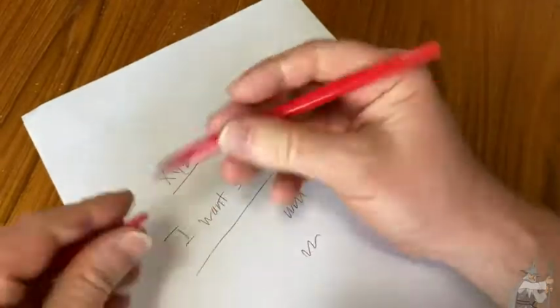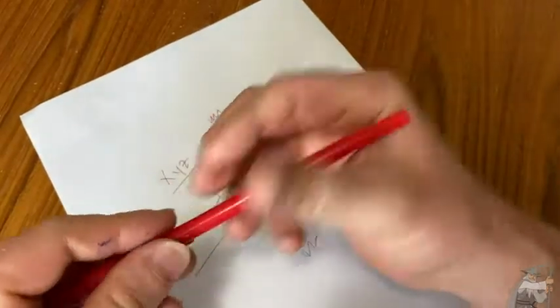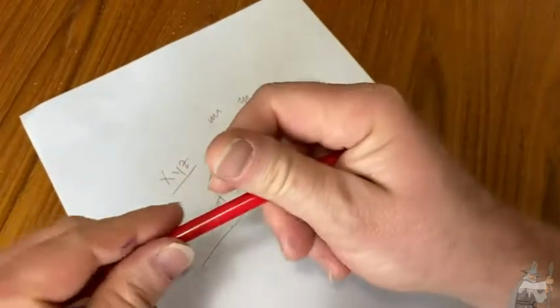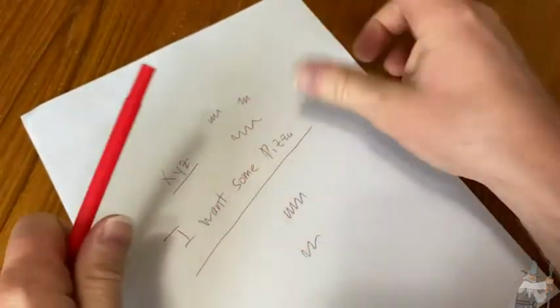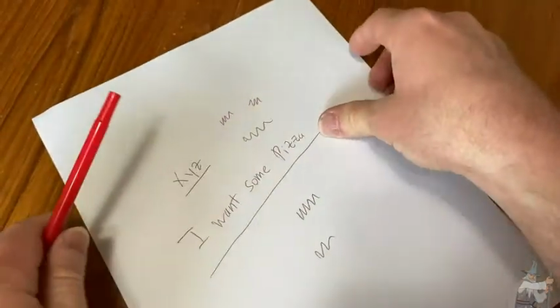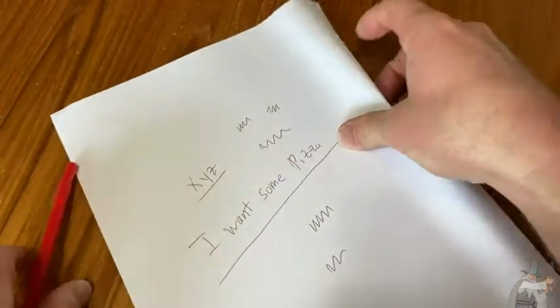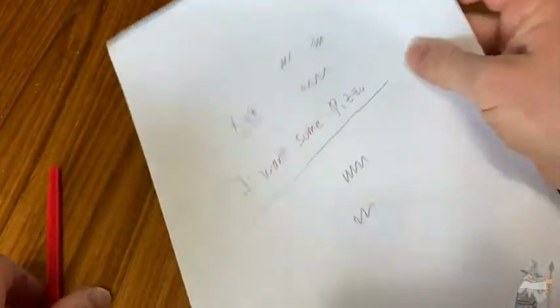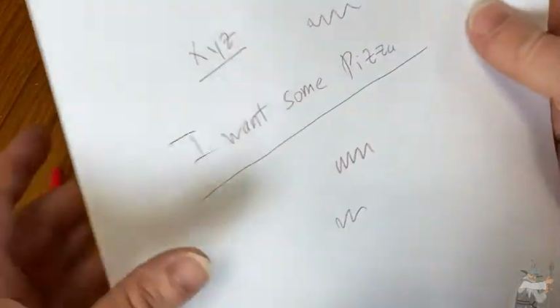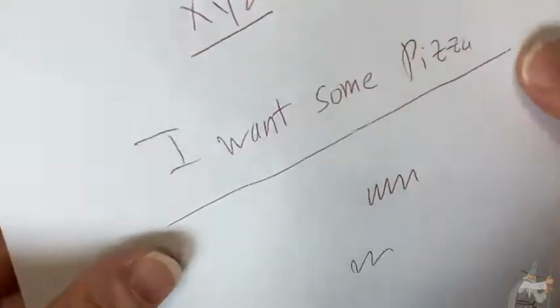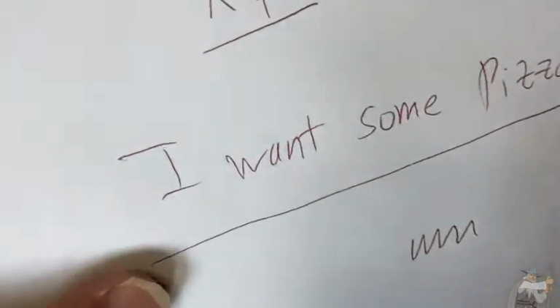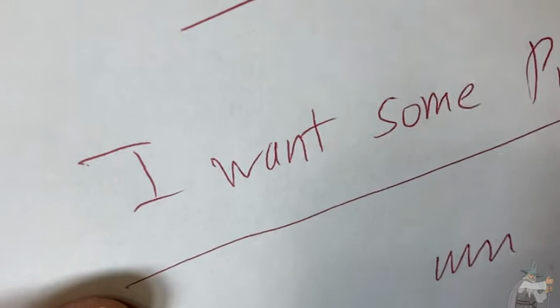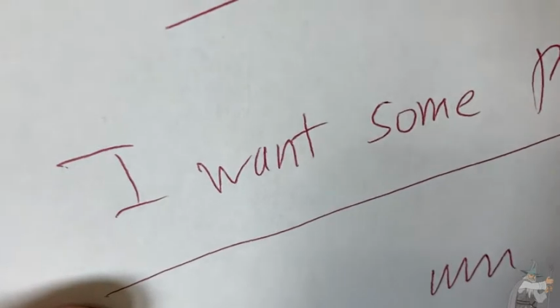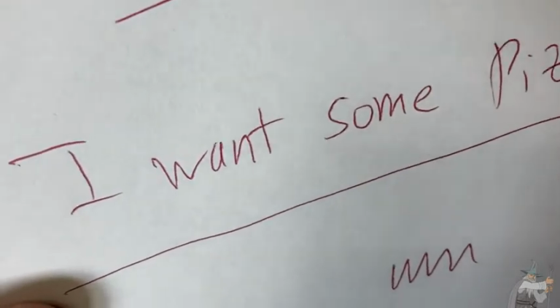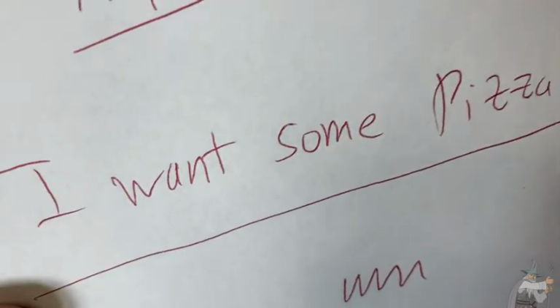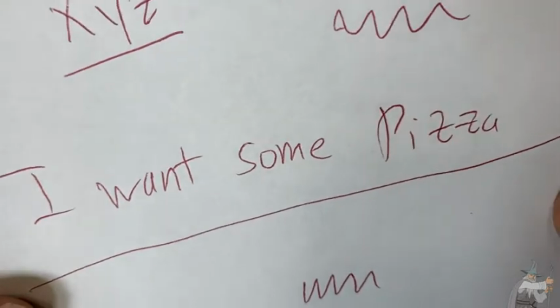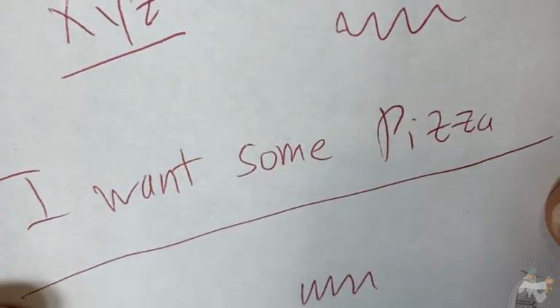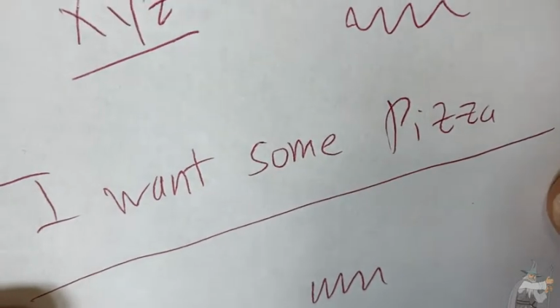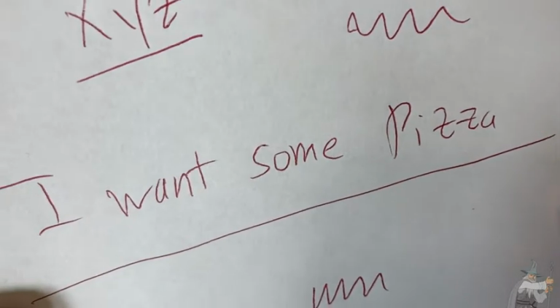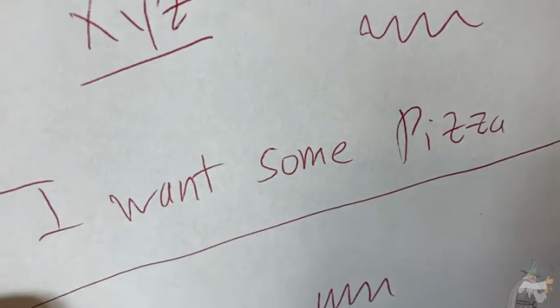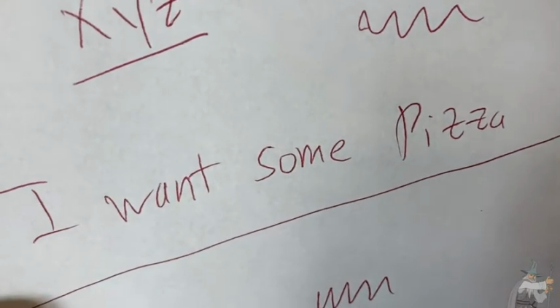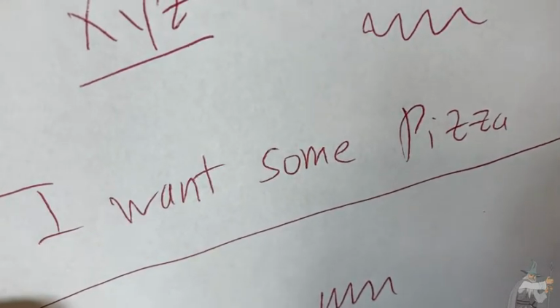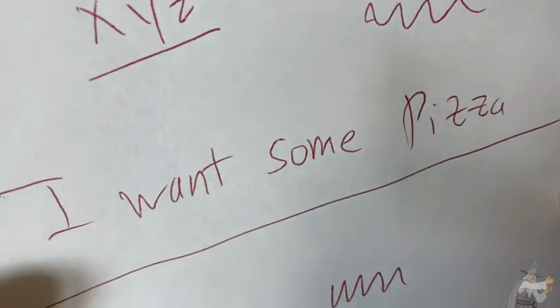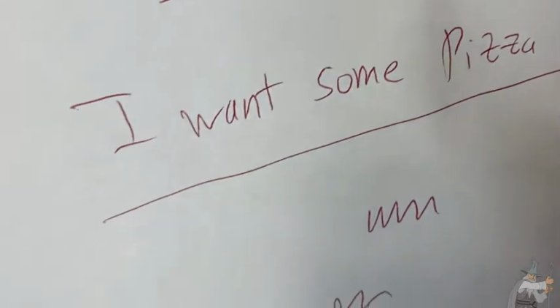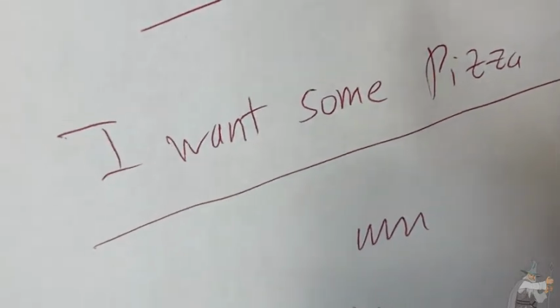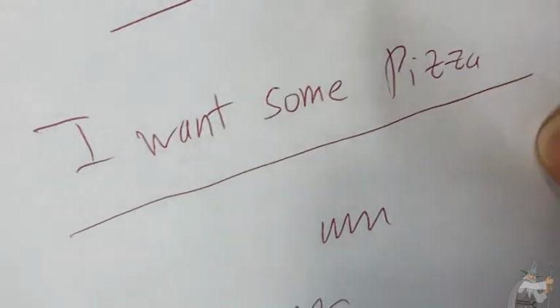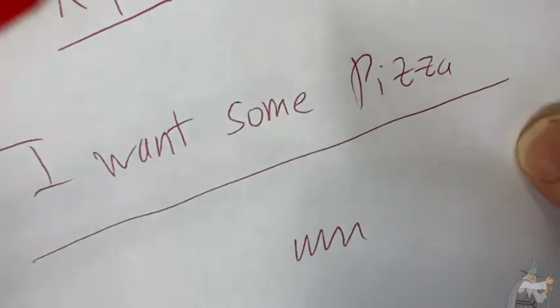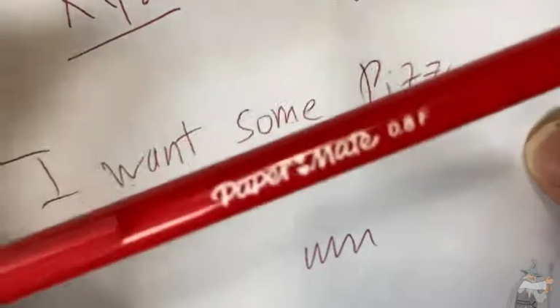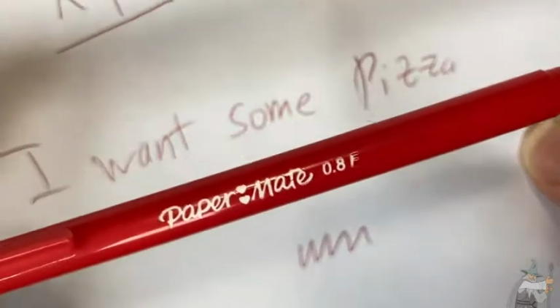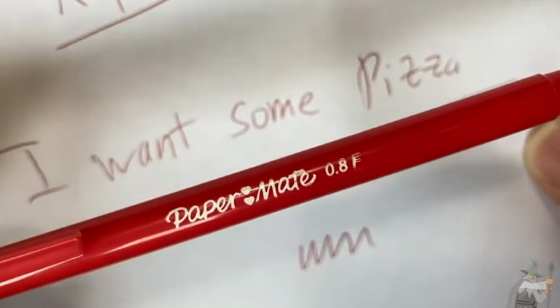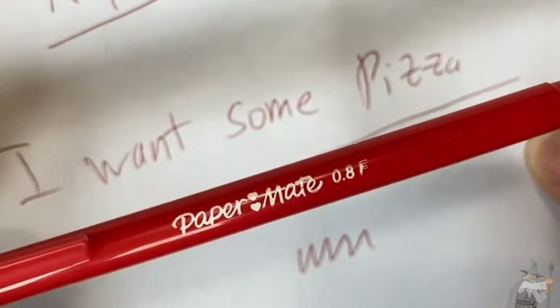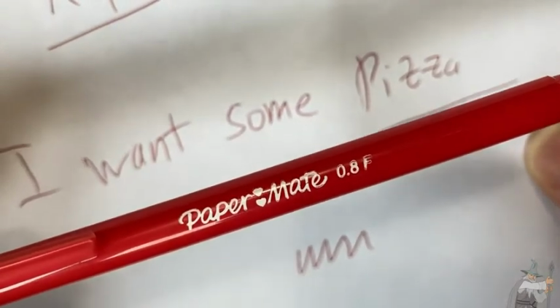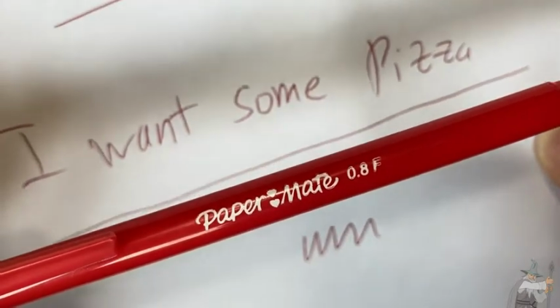I'm going to zoom in here so you can see the writing, because some pens are better than others. There you can get a good look at the quality of the writing of this pen. And again, this is the Papermate red pen.